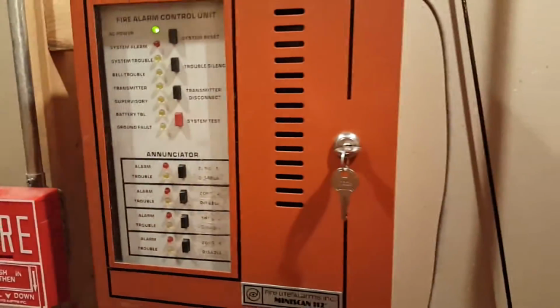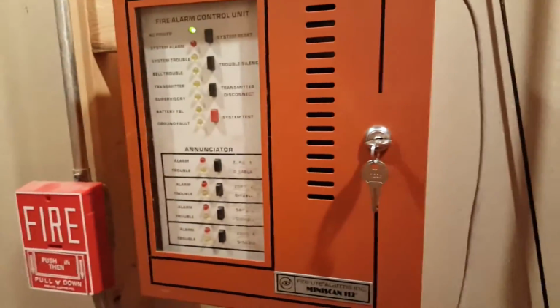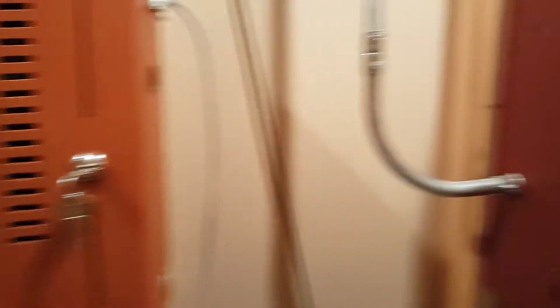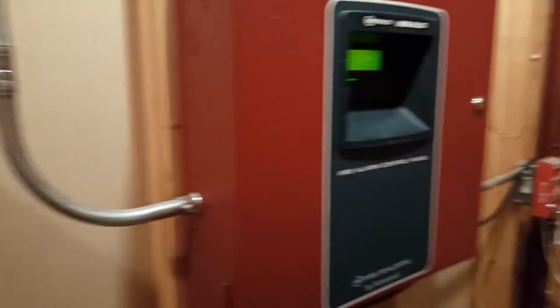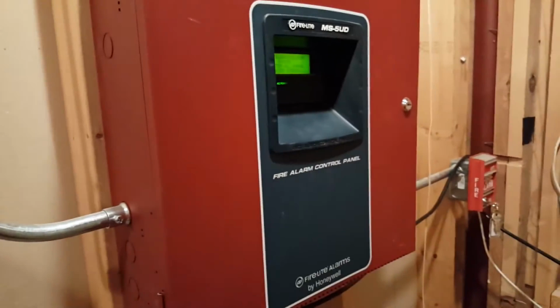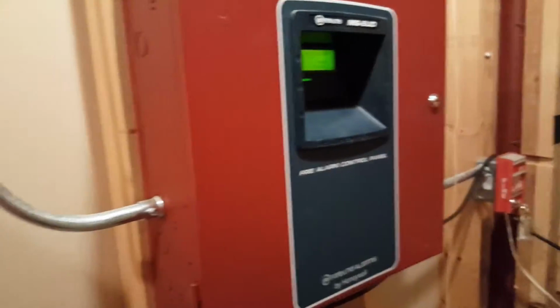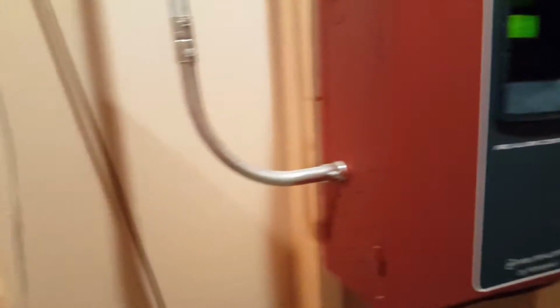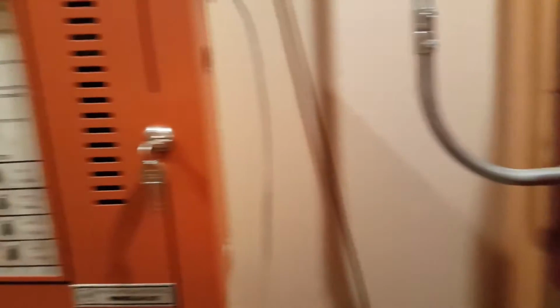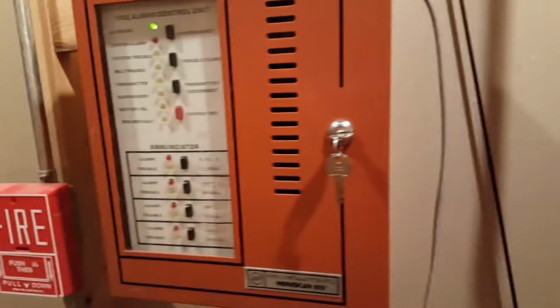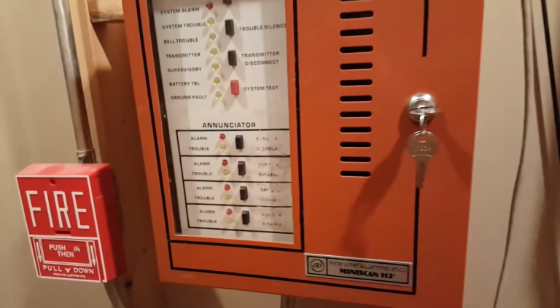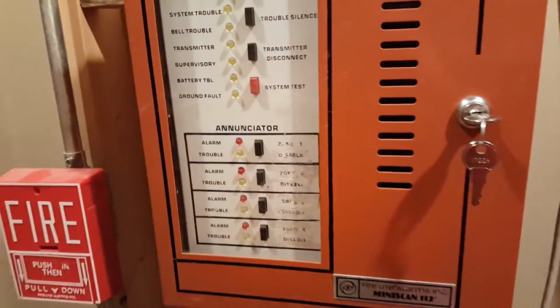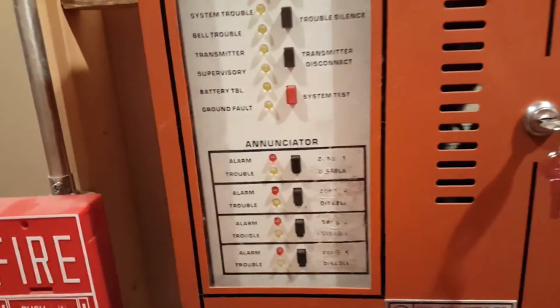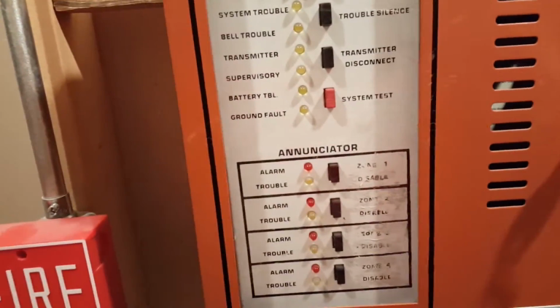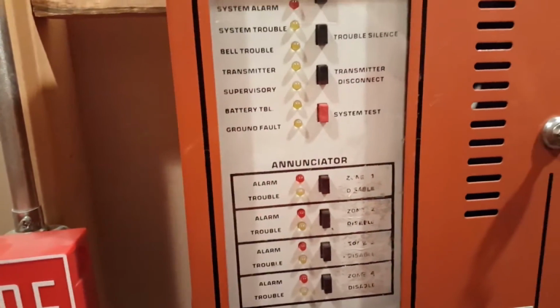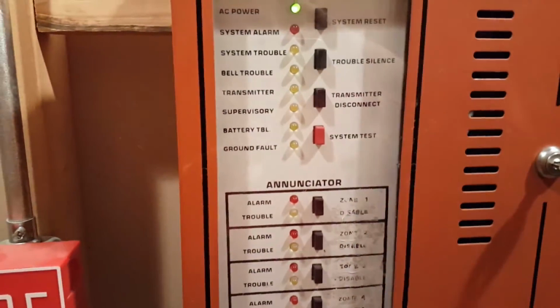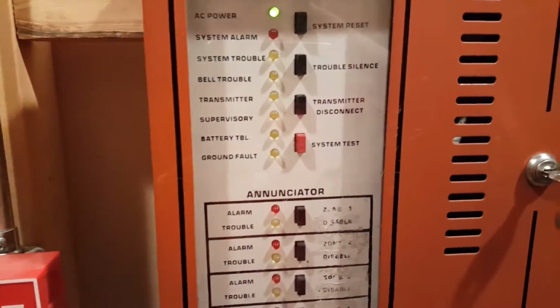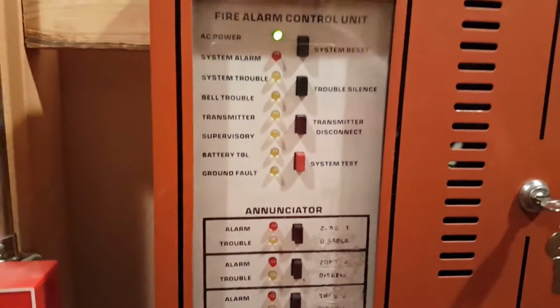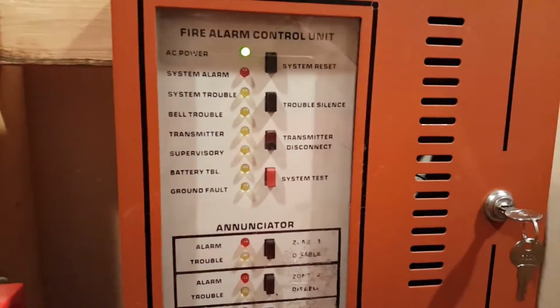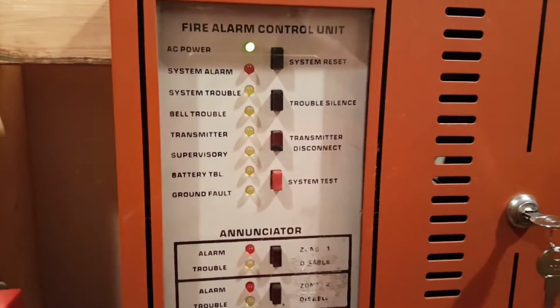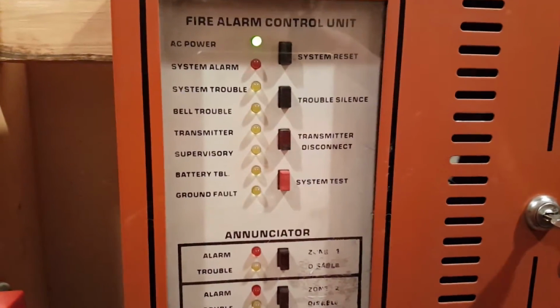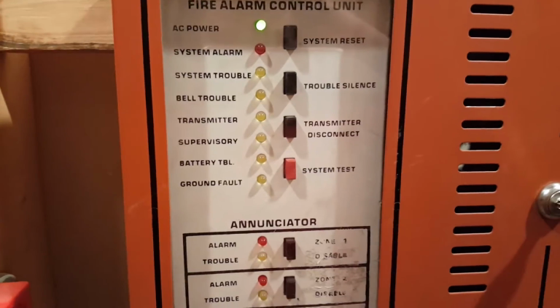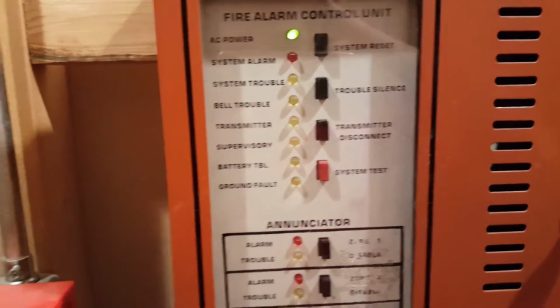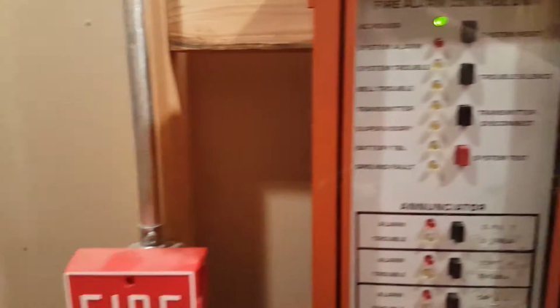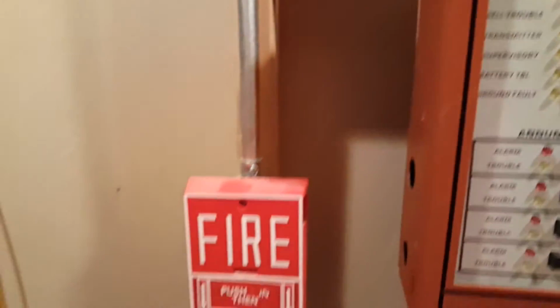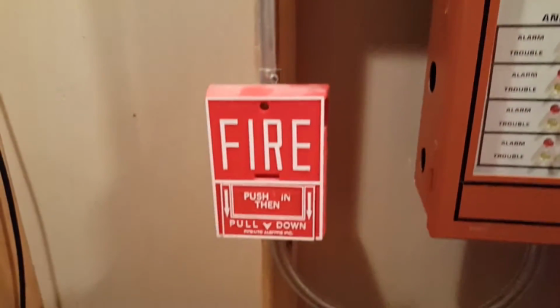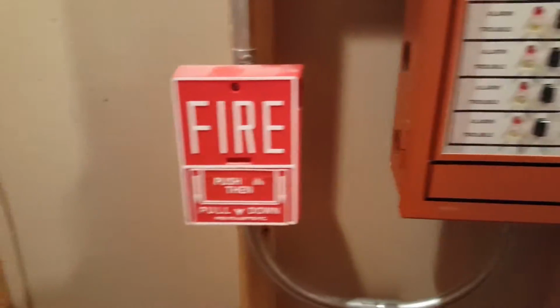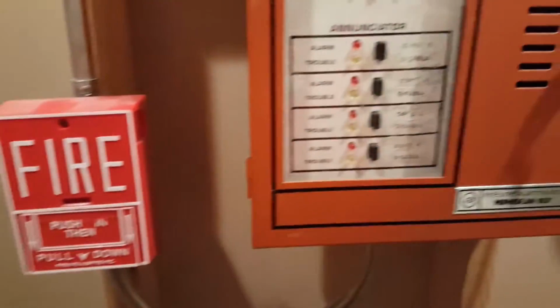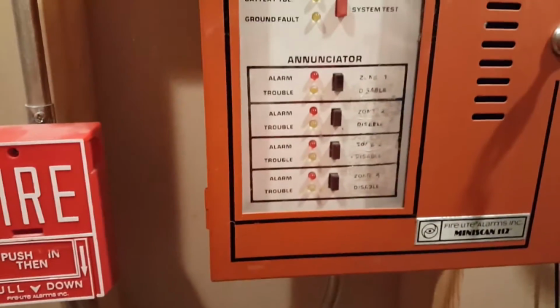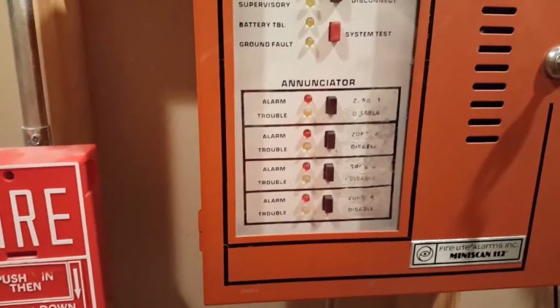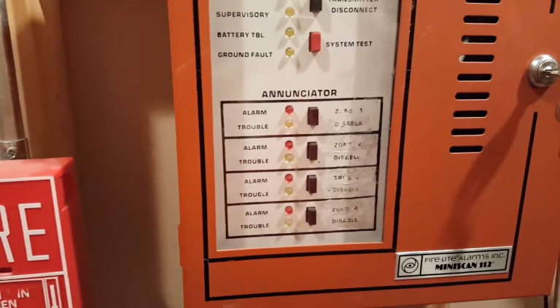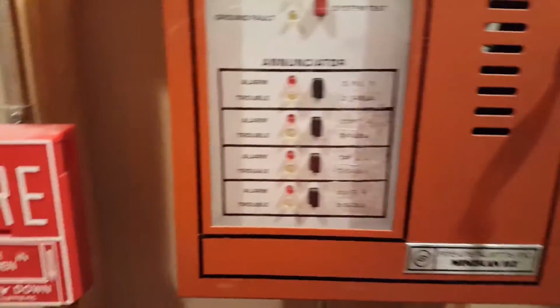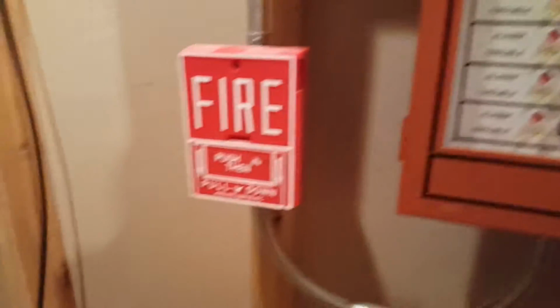This is right next to the other system in my fire alarm demonstration room, I guess you could call it. We're going to go ahead and test everything on the system today. So let's get started with the pulse station.